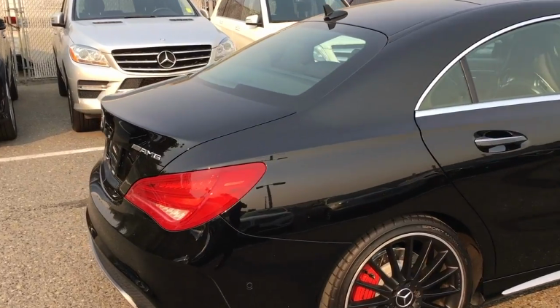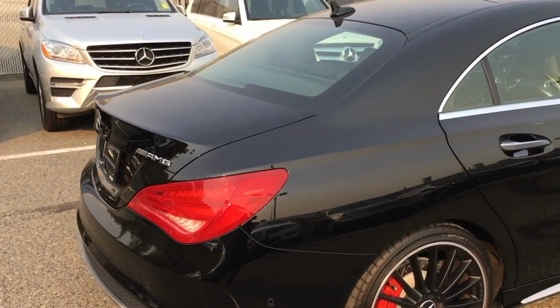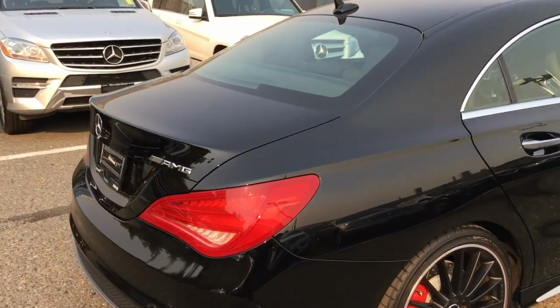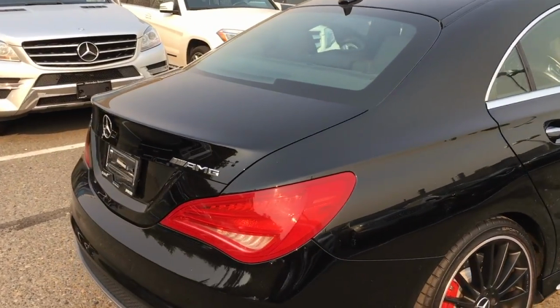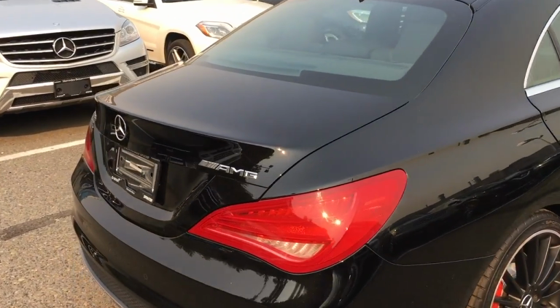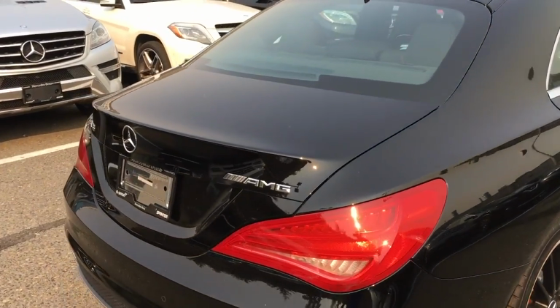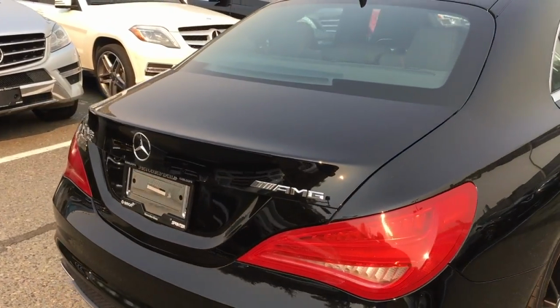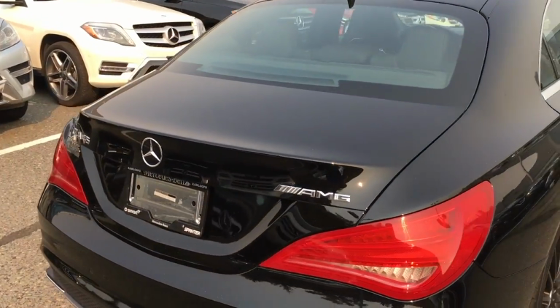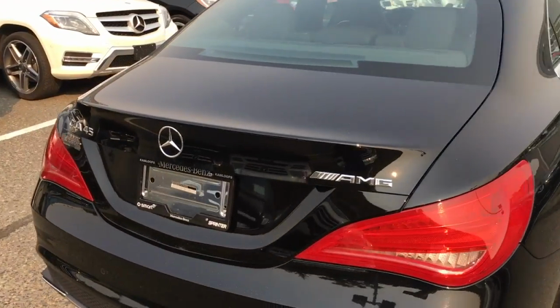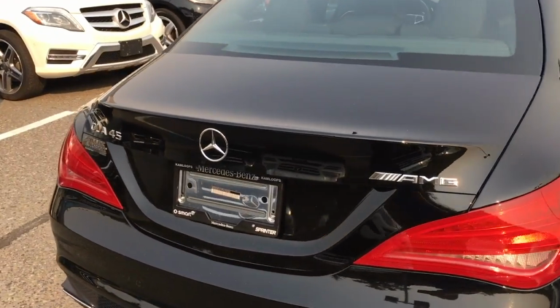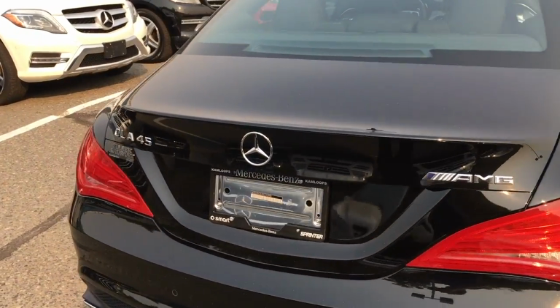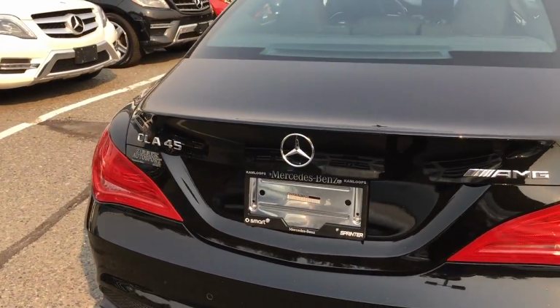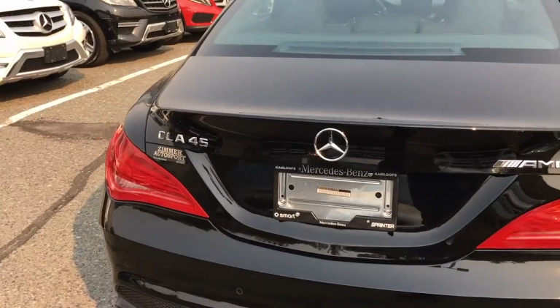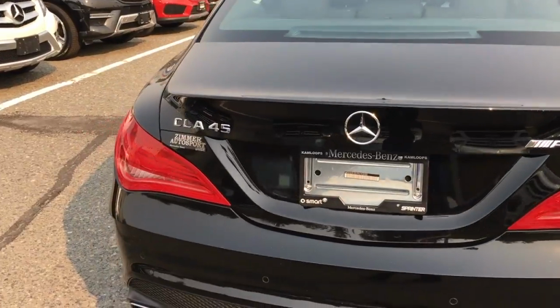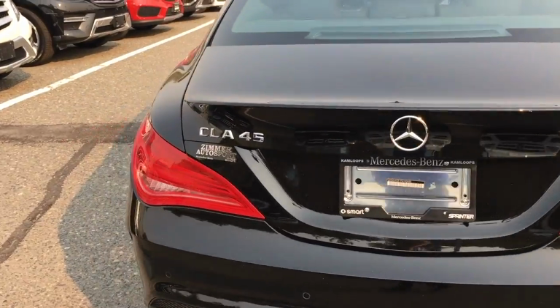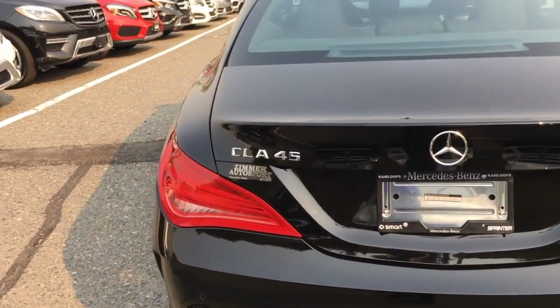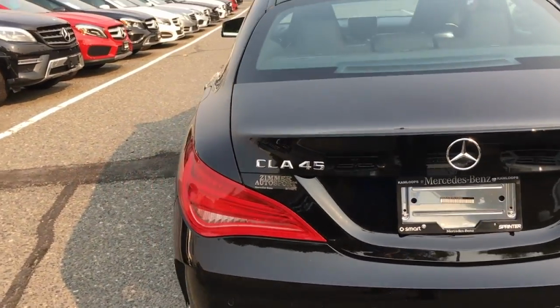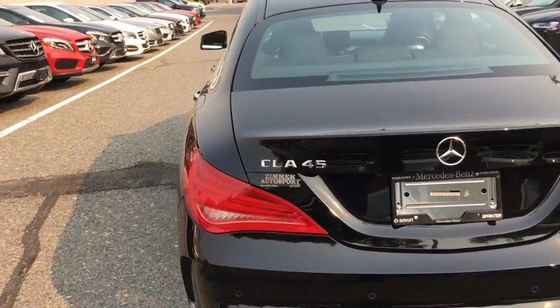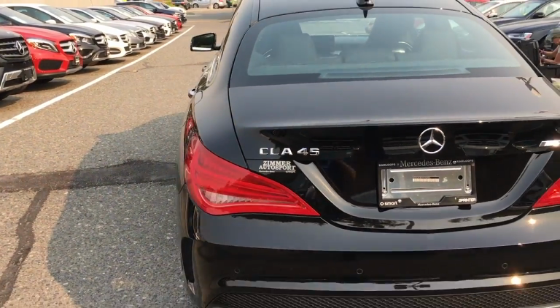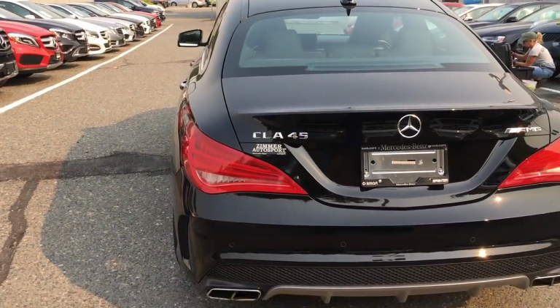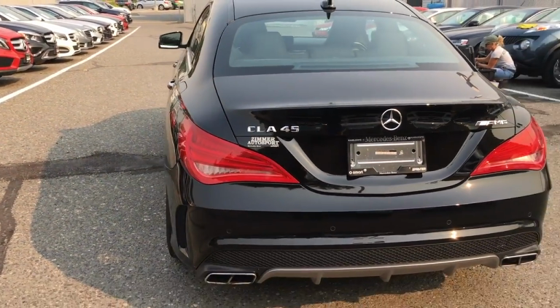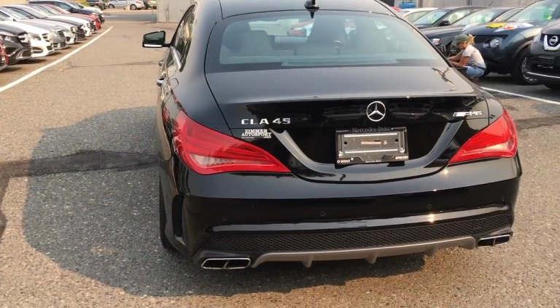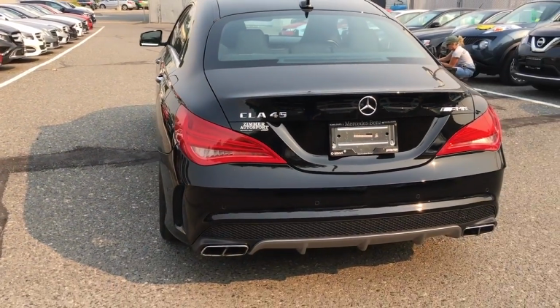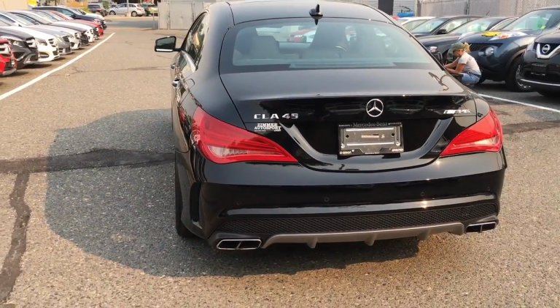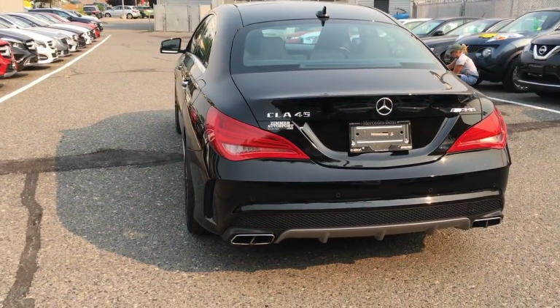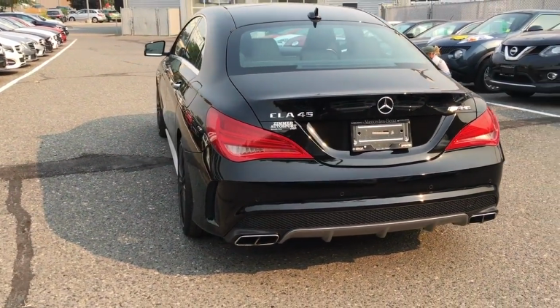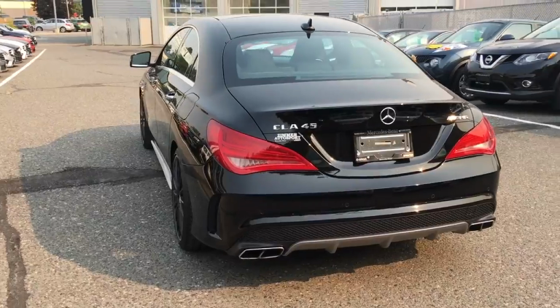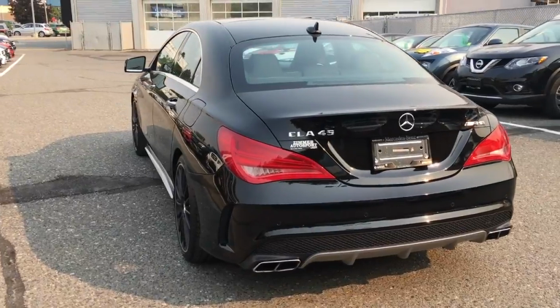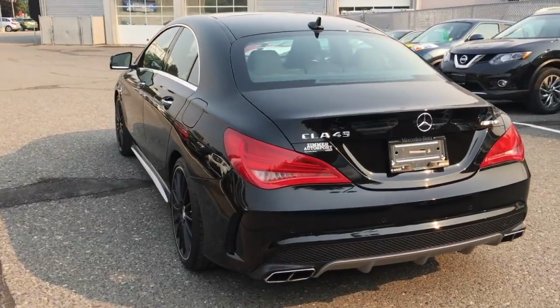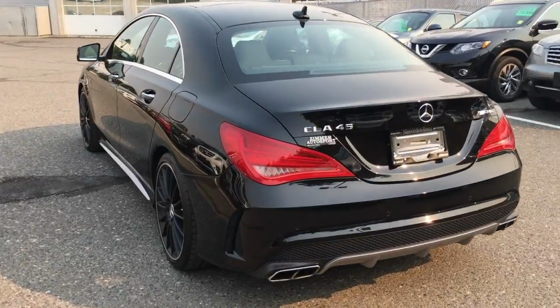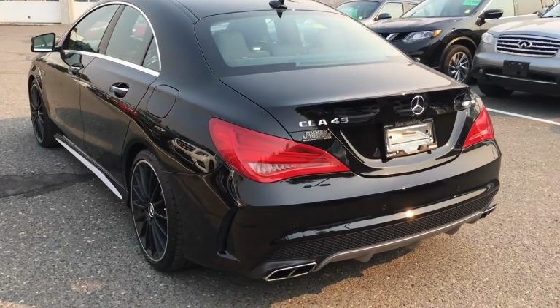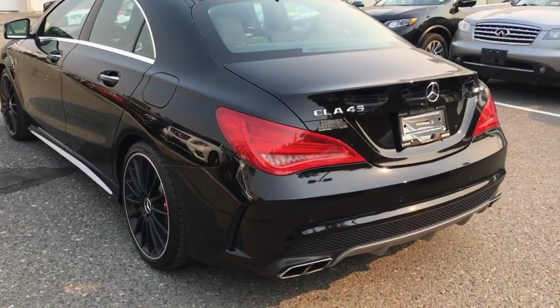It's an accident-free vehicle with night black exterior paint, AMG performance seats, the red Designo seatbelts, exclusive package, and performance exhaust. This thing is absolutely just packed full of options.